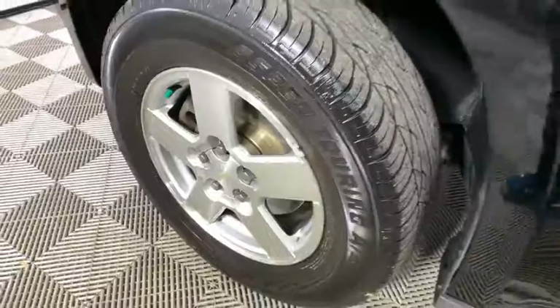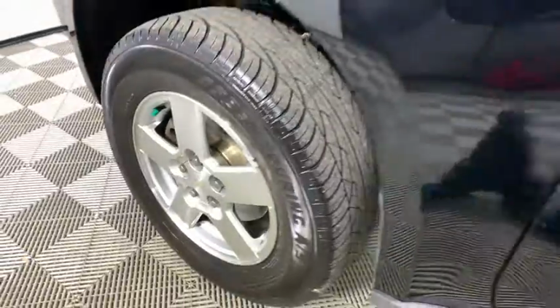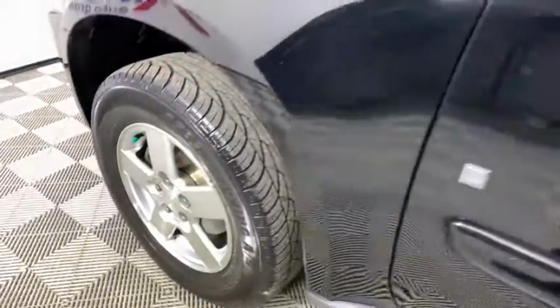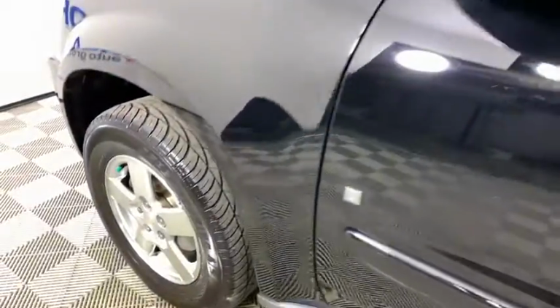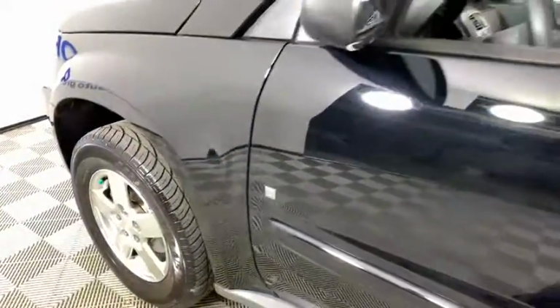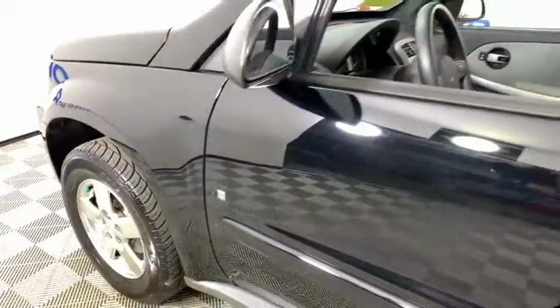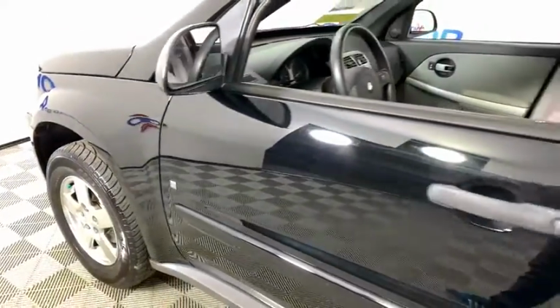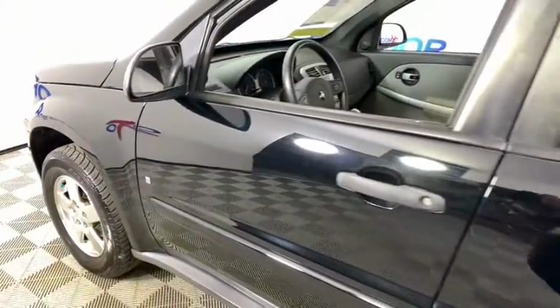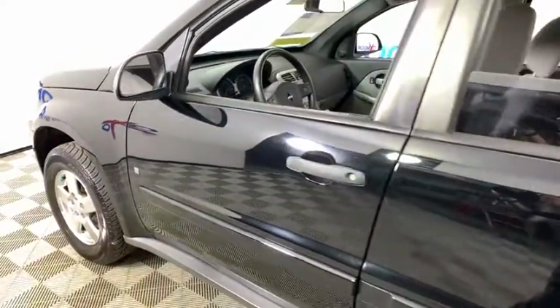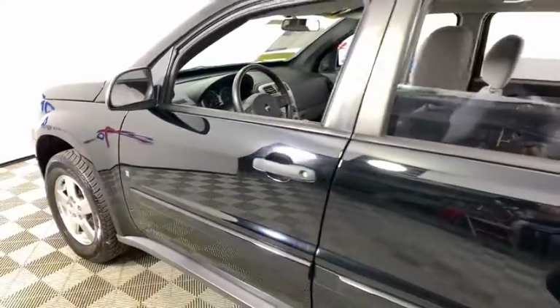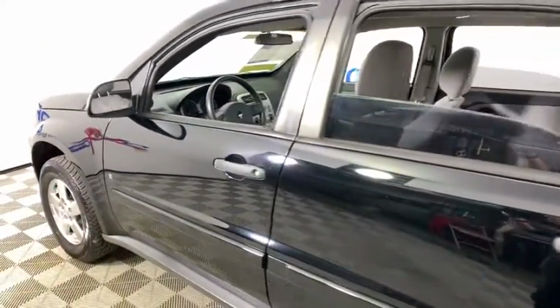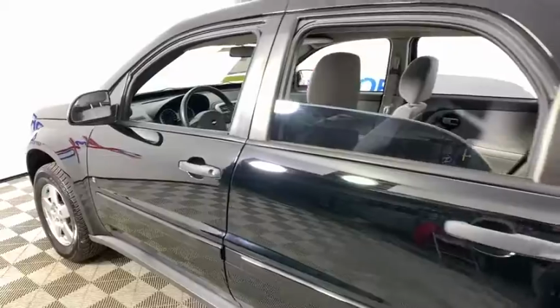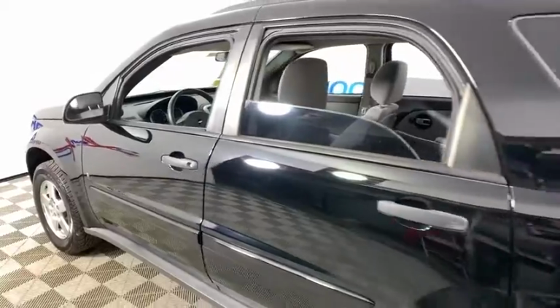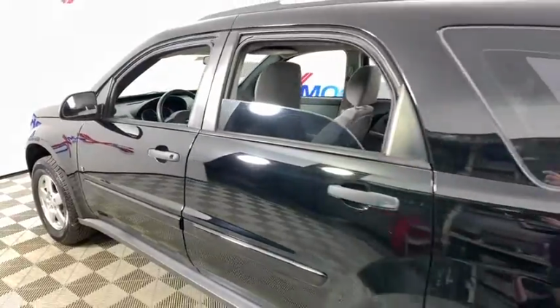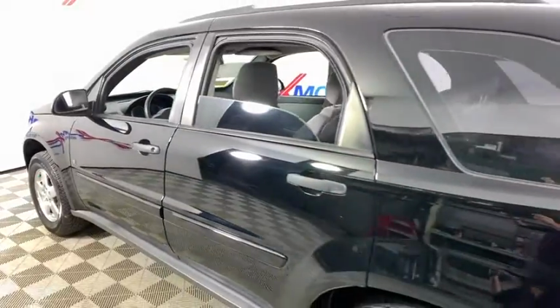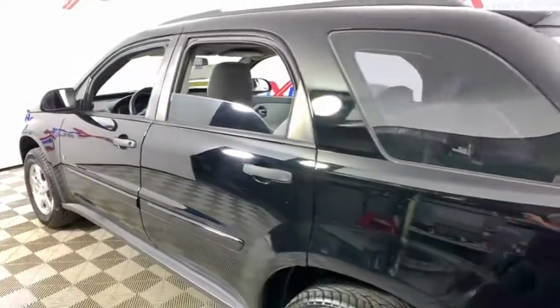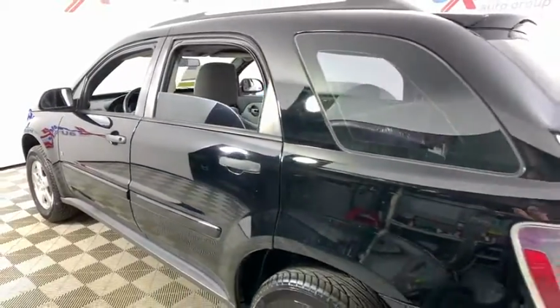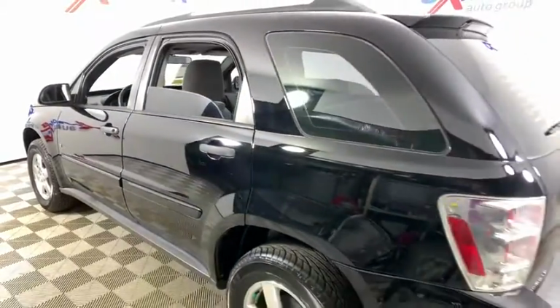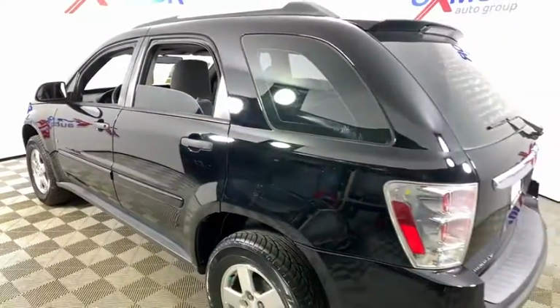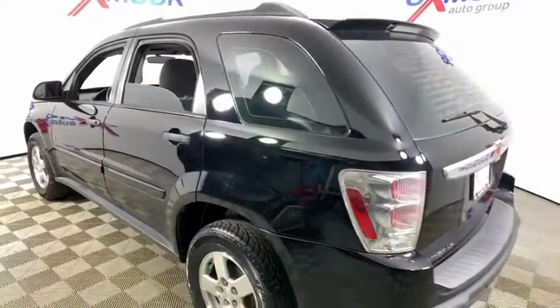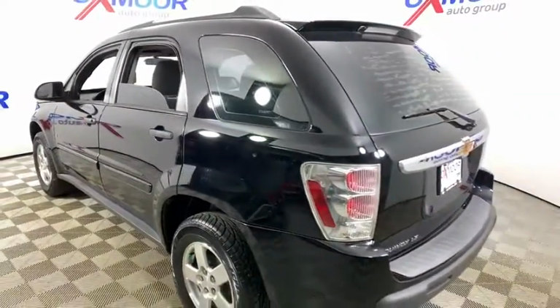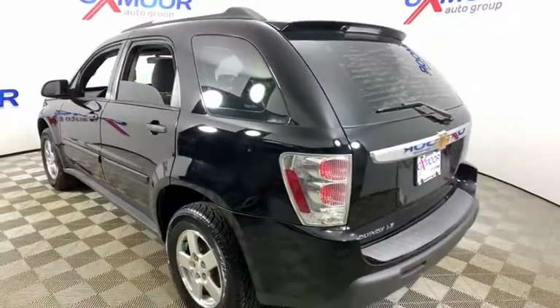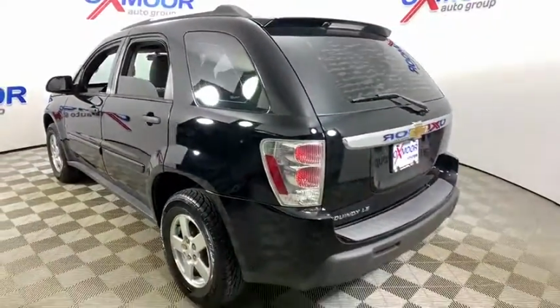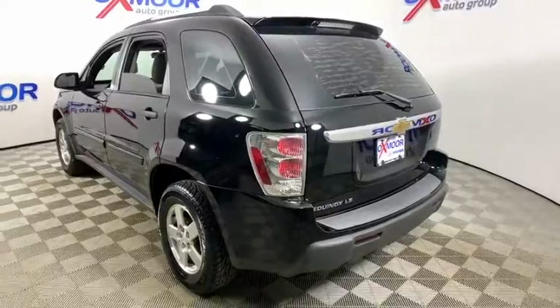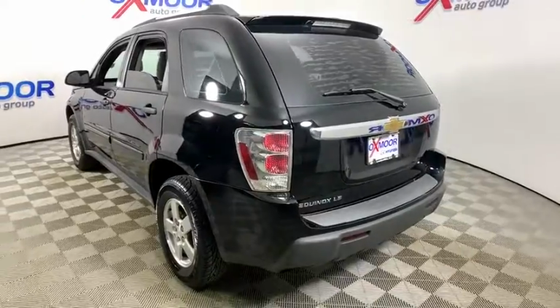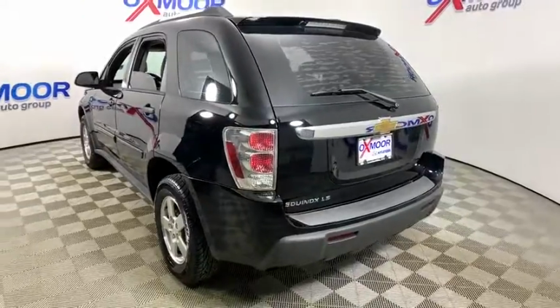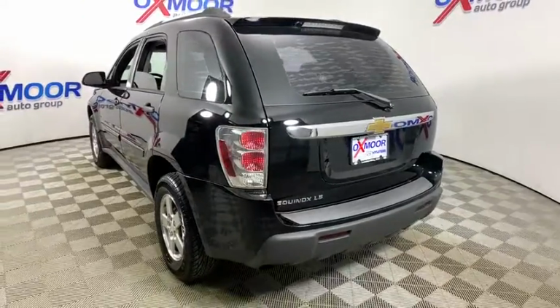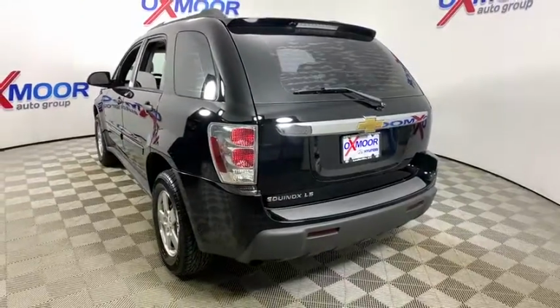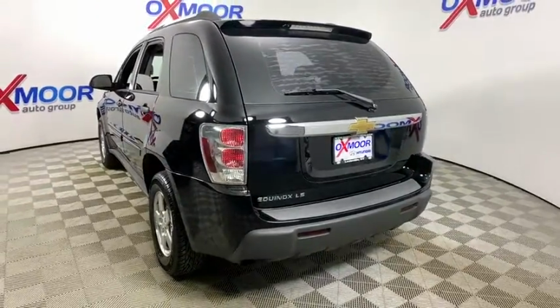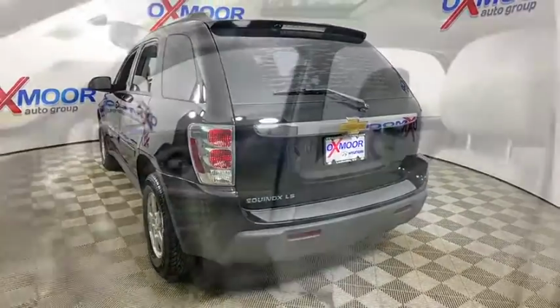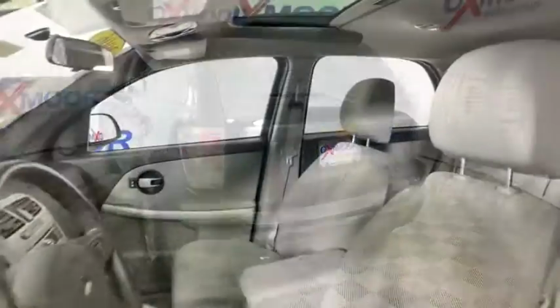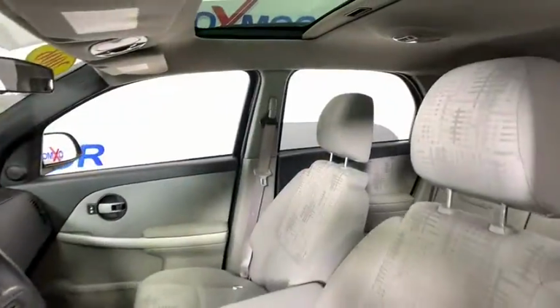Stop by and take a look at the 2006 Chevrolet Equinox. Fuel efficiency, safety, and value equals the Chevy Equinox. This vehicle has less than 150,000 miles. Here are some of this vehicle's great options.